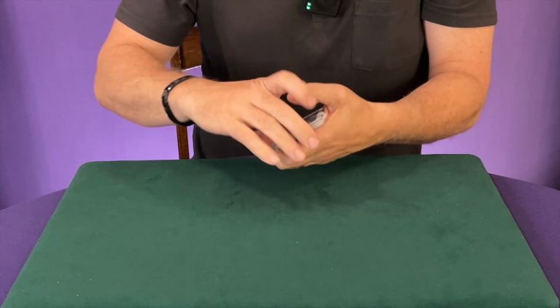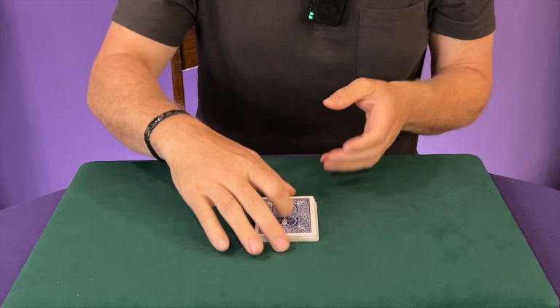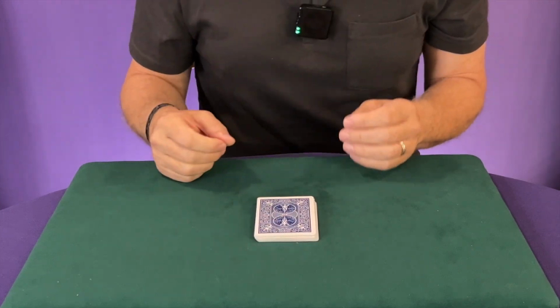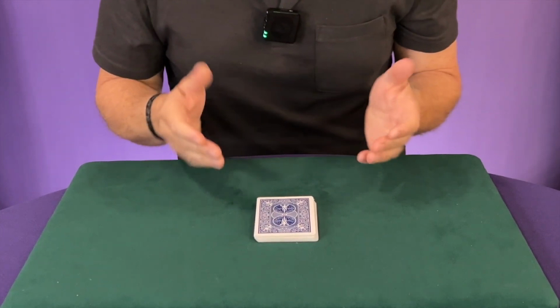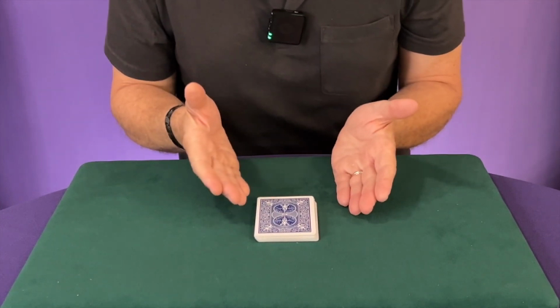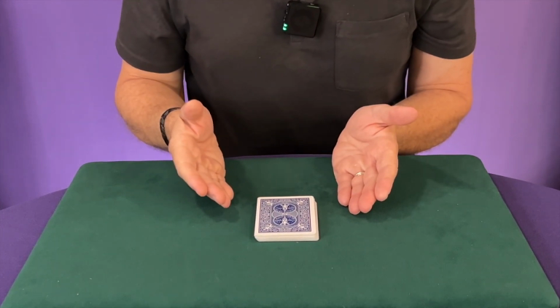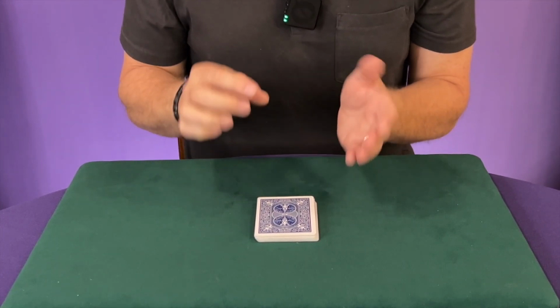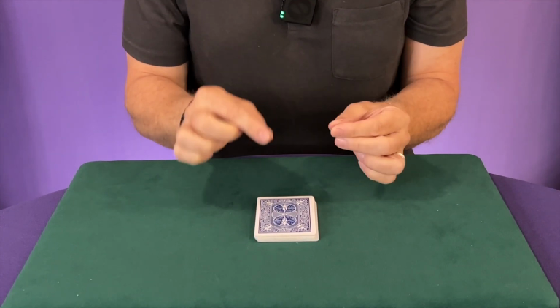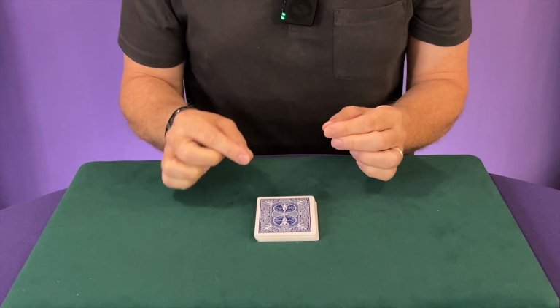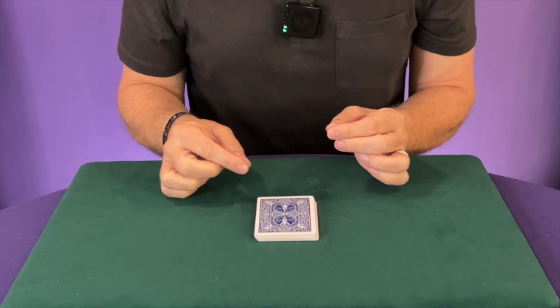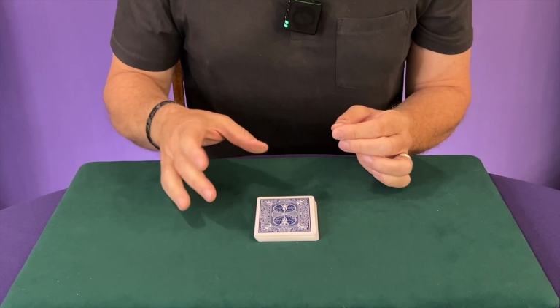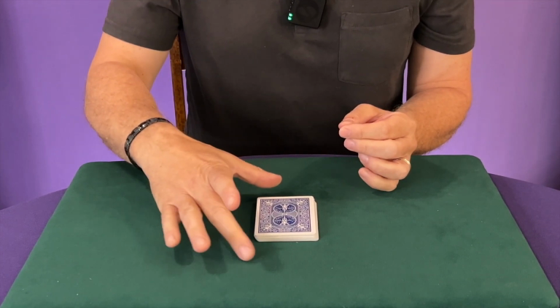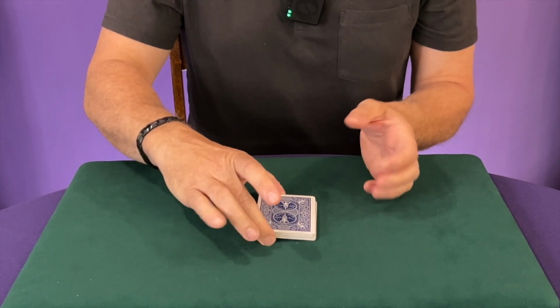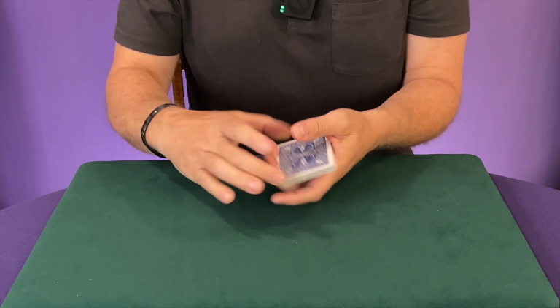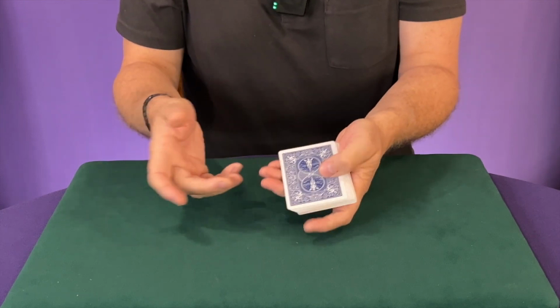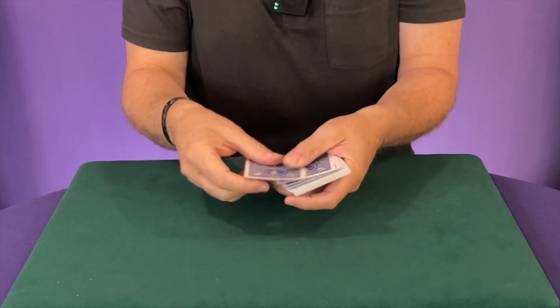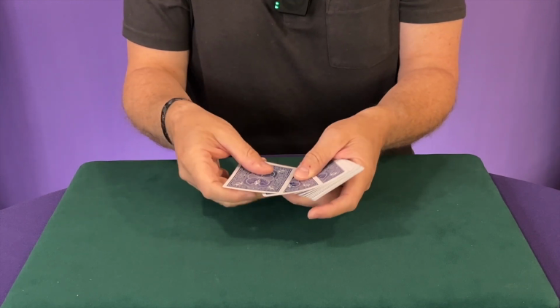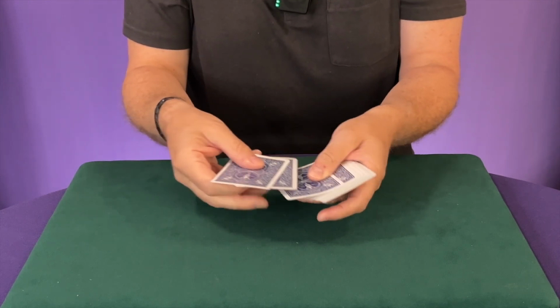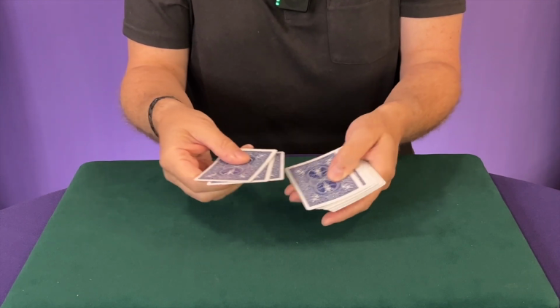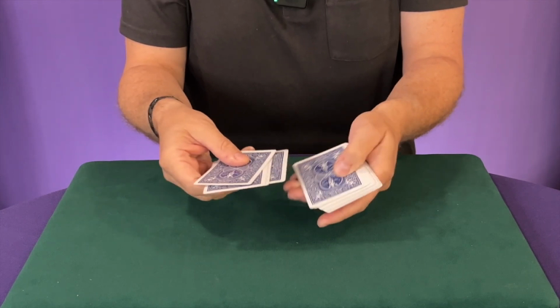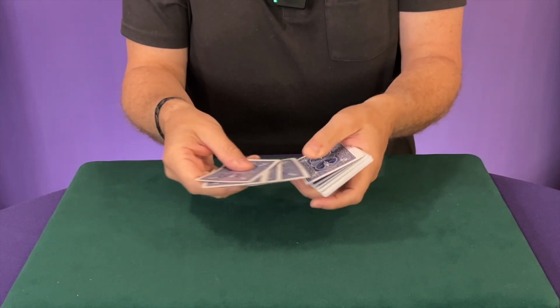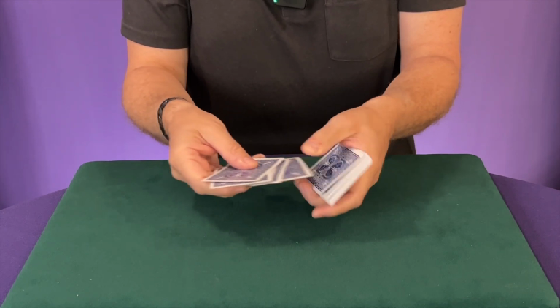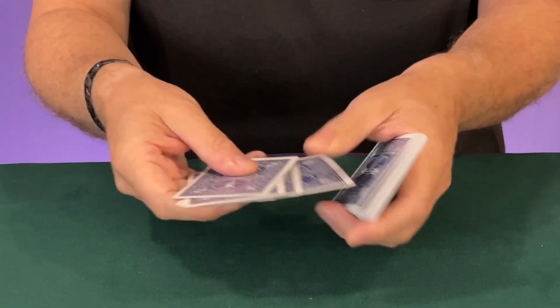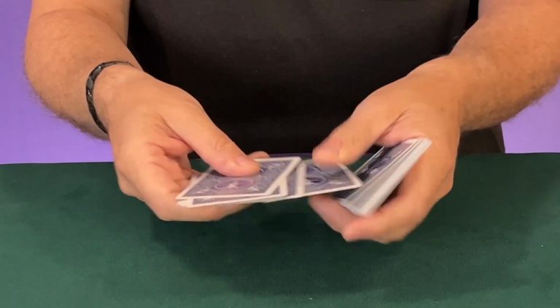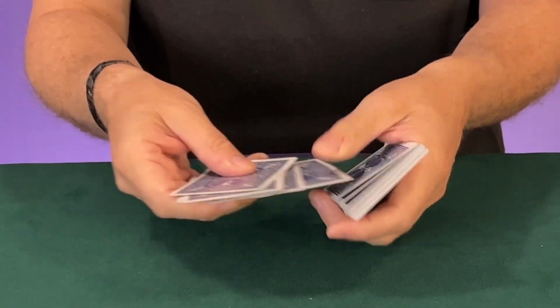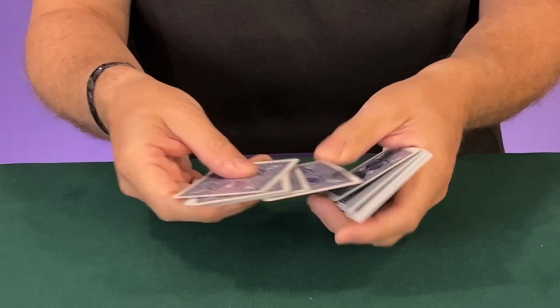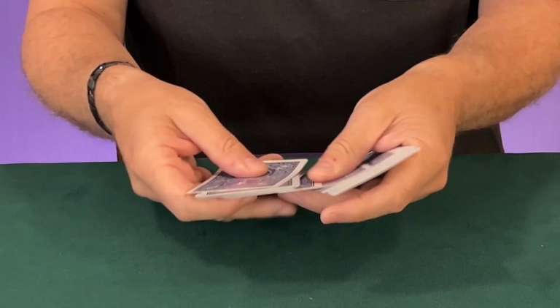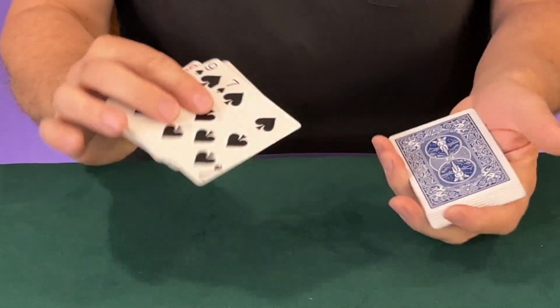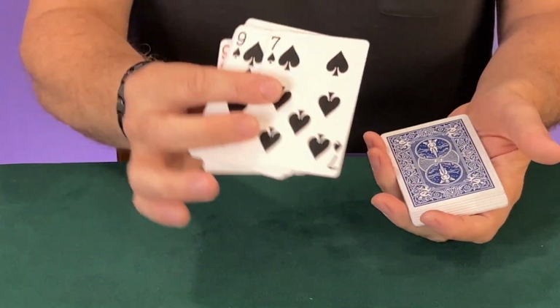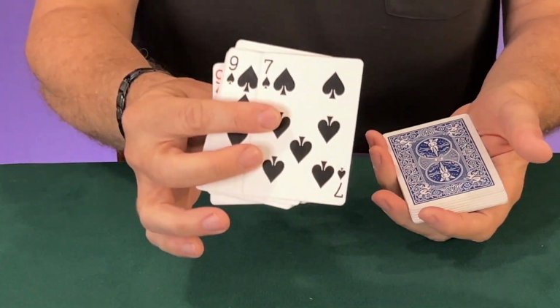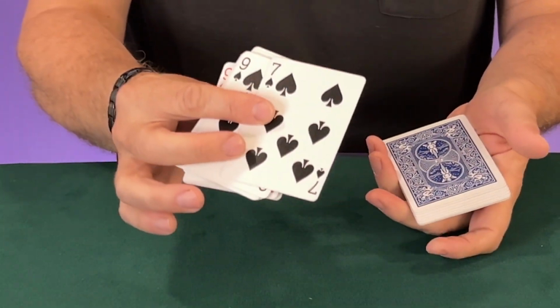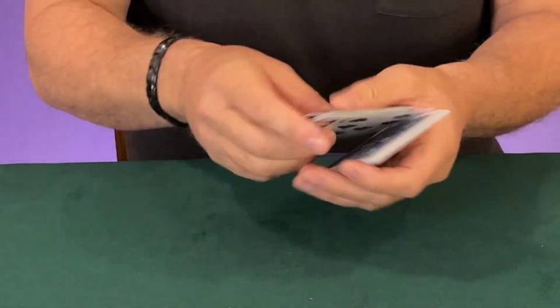After you've done this three times, what's amazing is it will put their card into the 11th position from the top of the deck. I'll show you what I mean — counting down: one, two, three, four, five, six, seven, eight, nine, ten, eleven. See, there it is — the seven of spades.